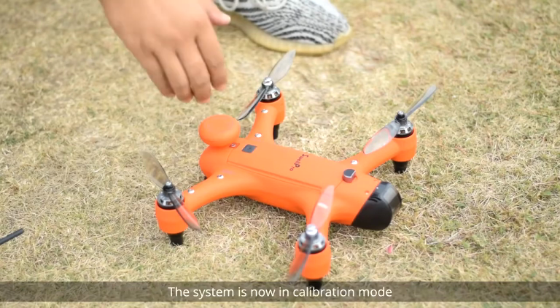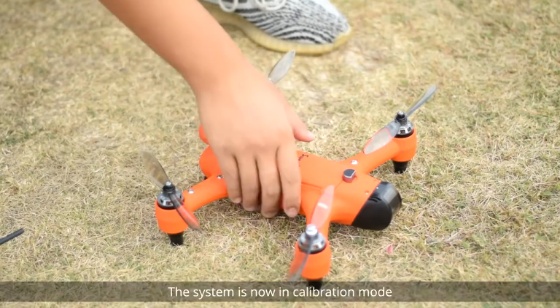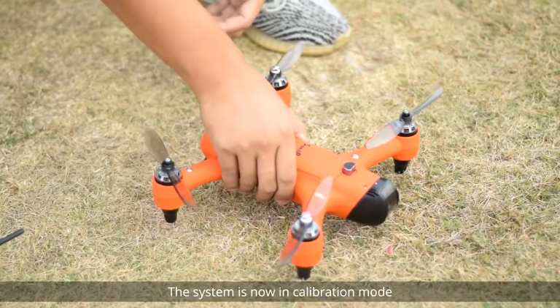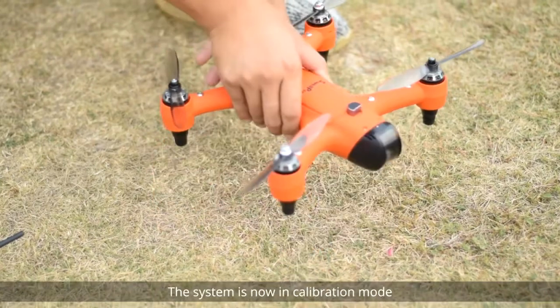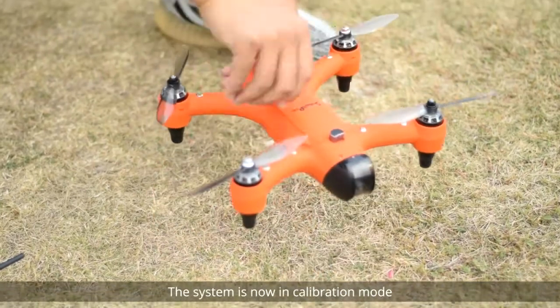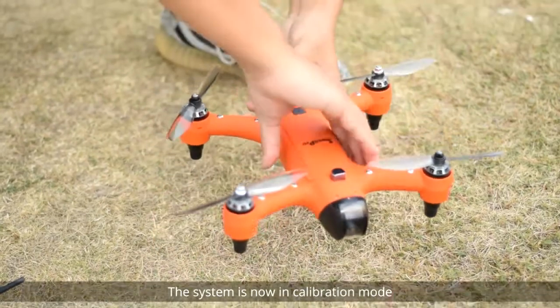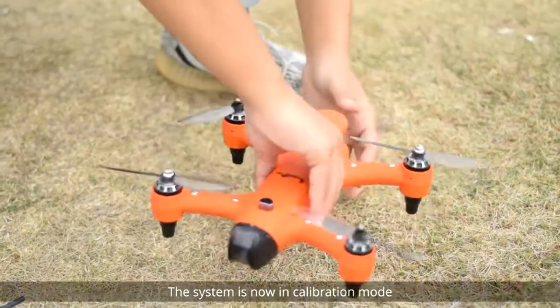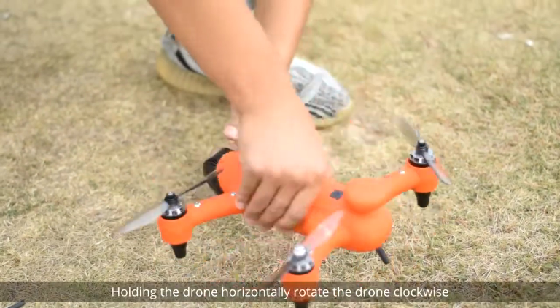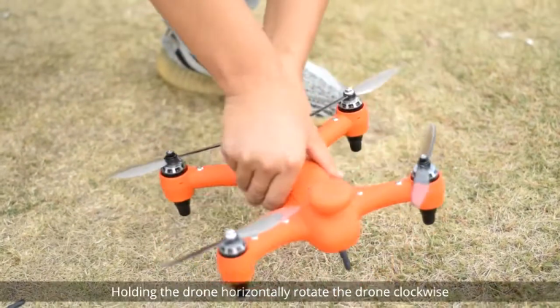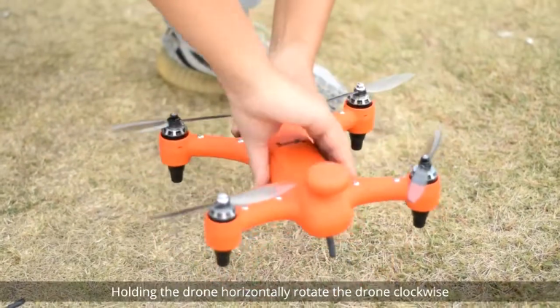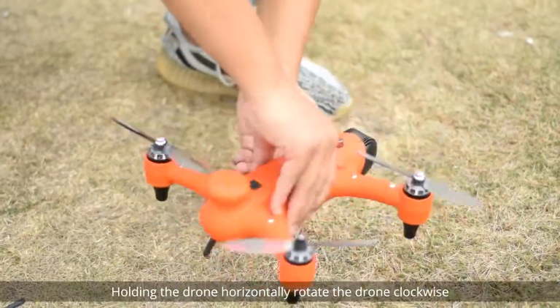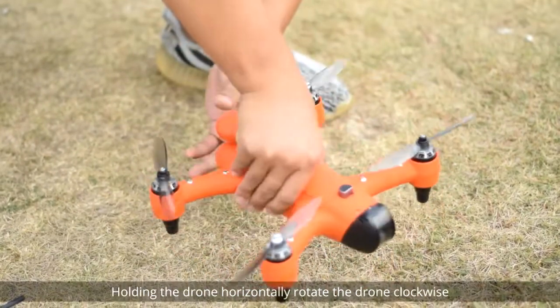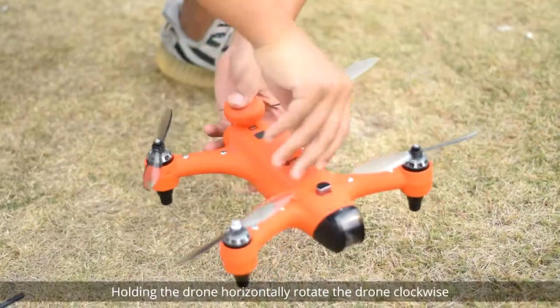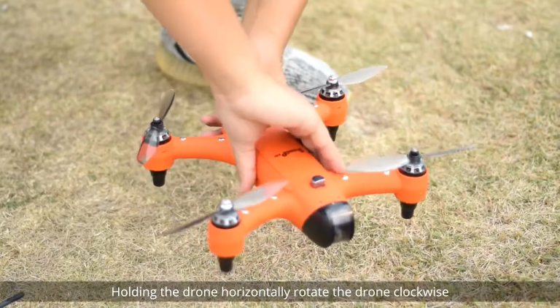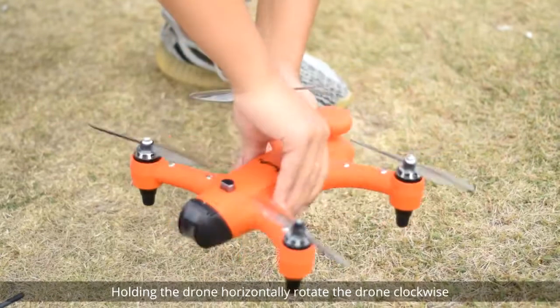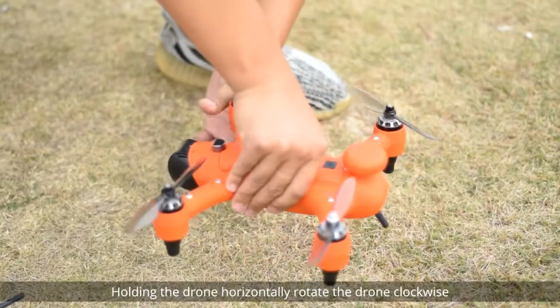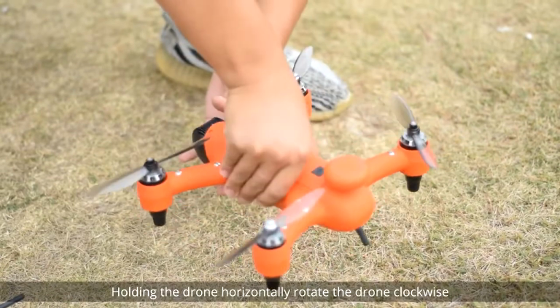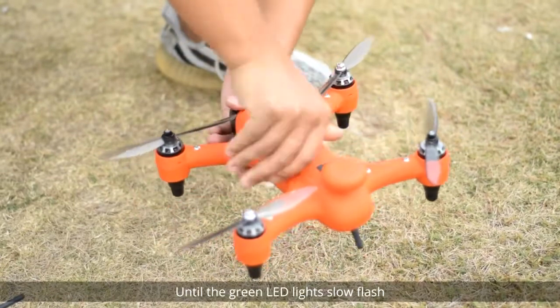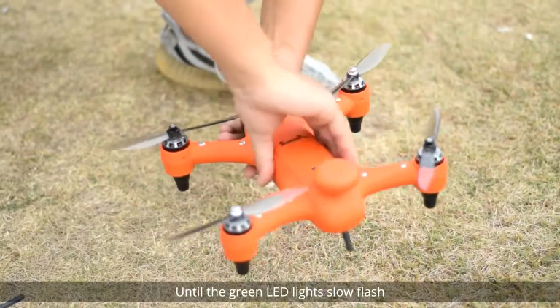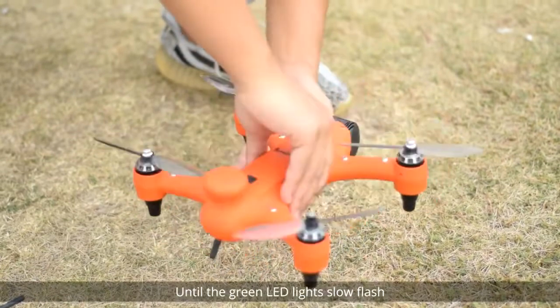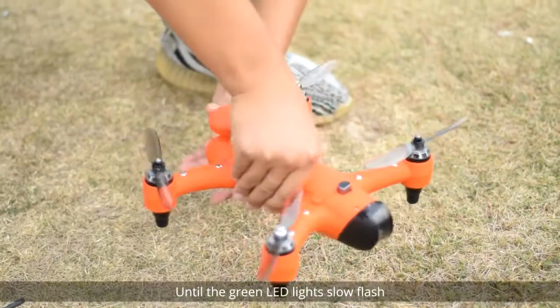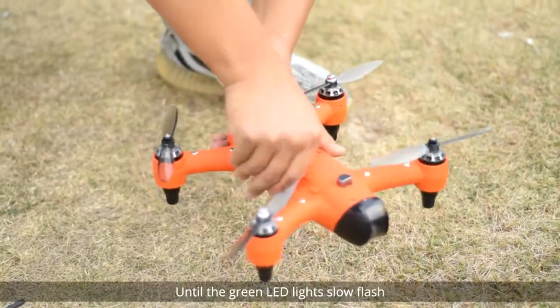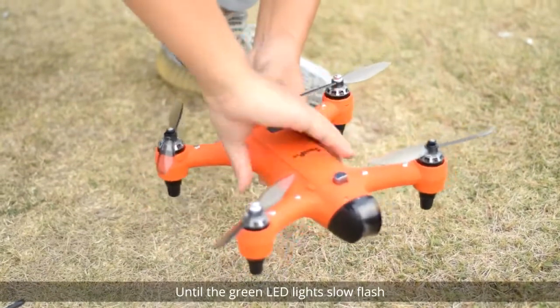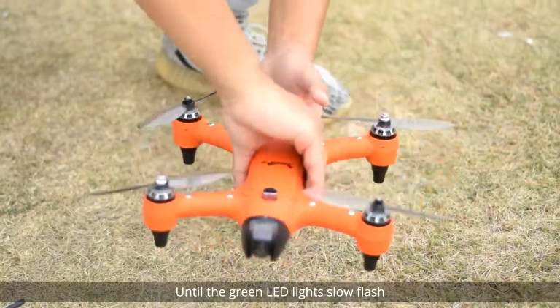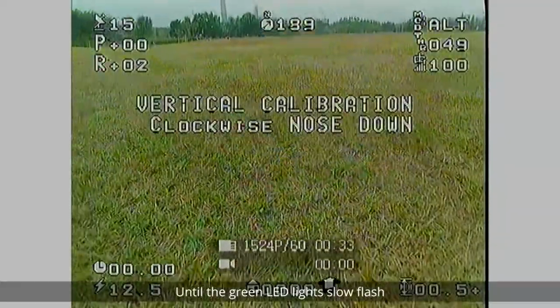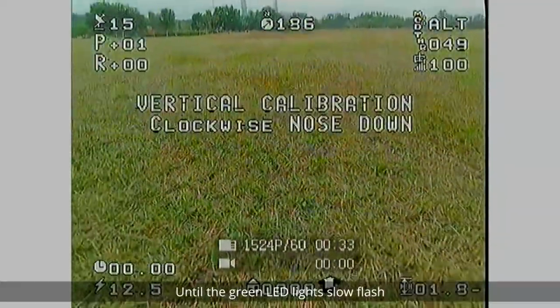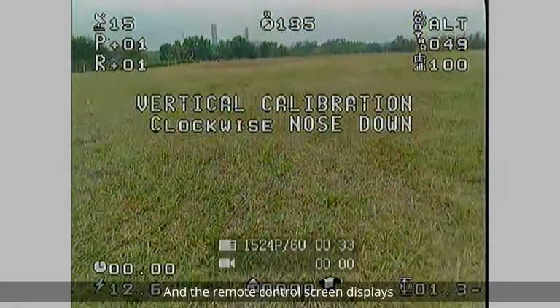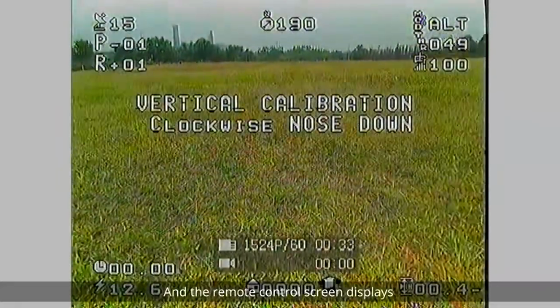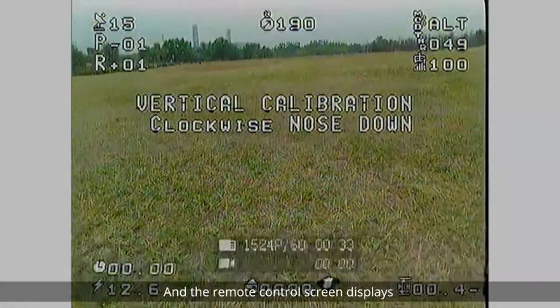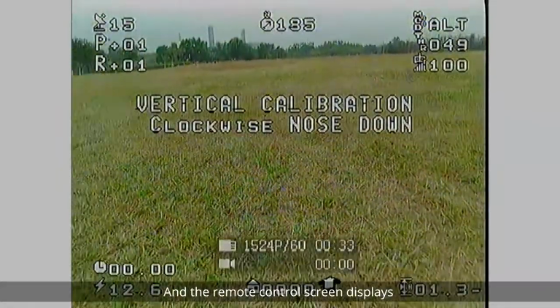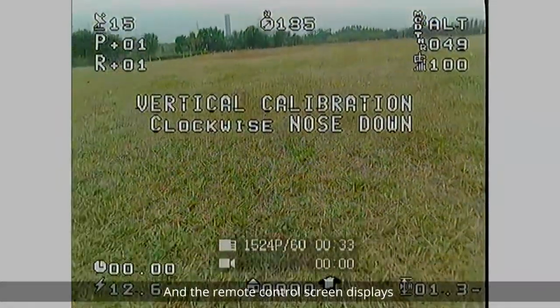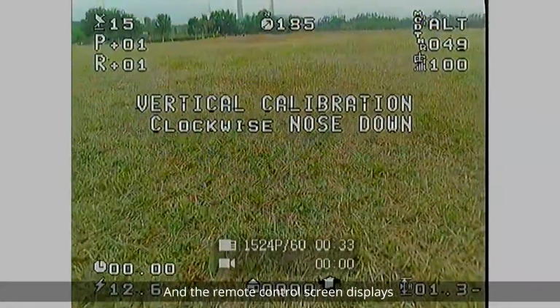The system is now in calibration mode. Holding the drone horizontally, rotate the drone clockwise until the green LED lights slowly flash and the remote control screen displays Vertical Calibration.